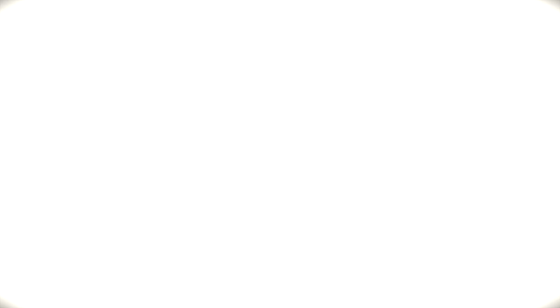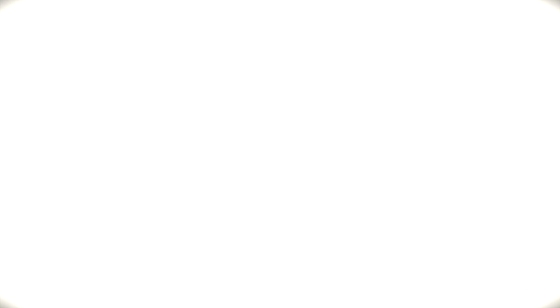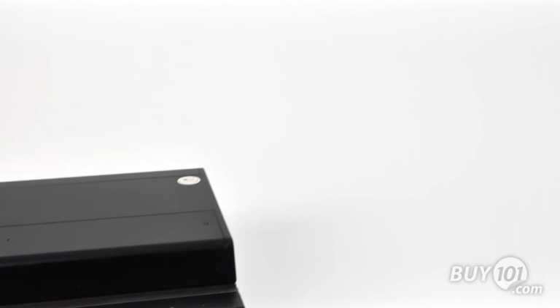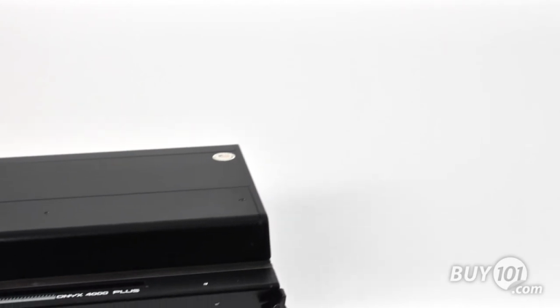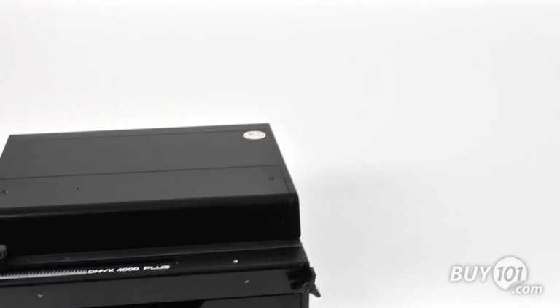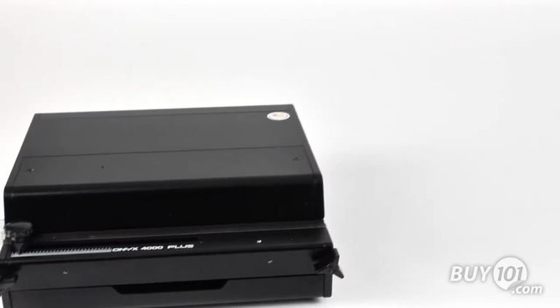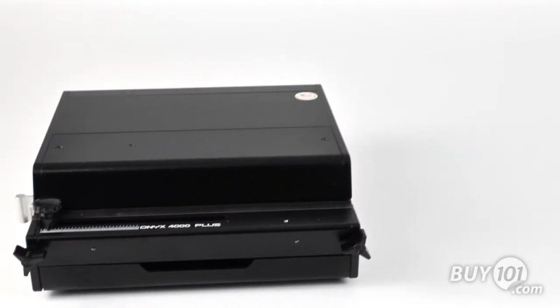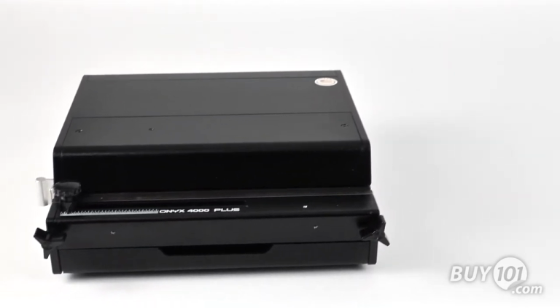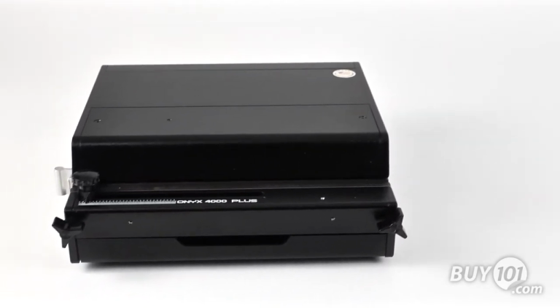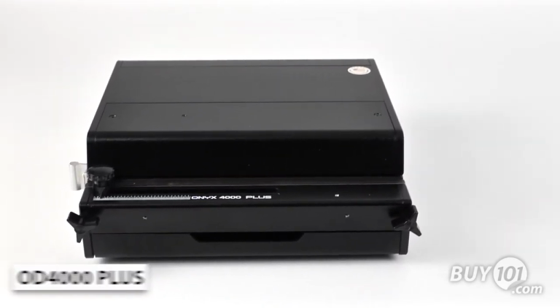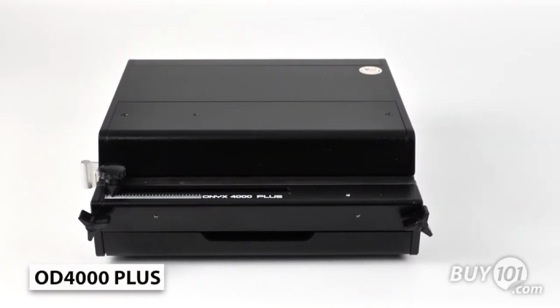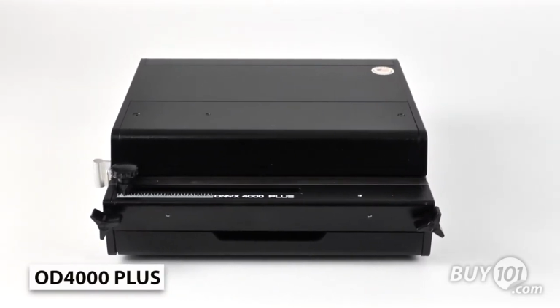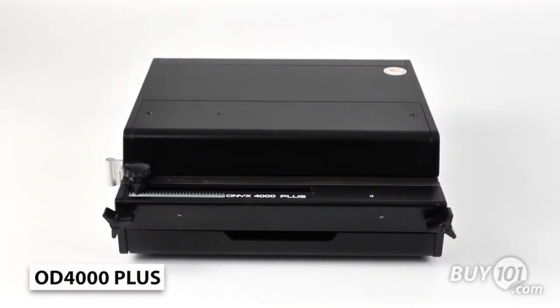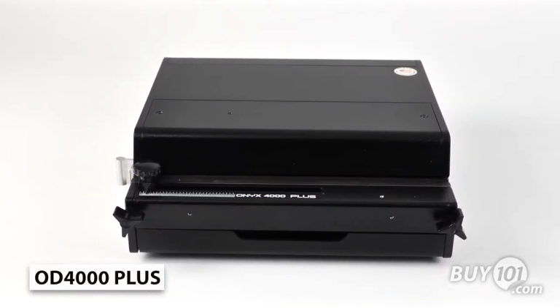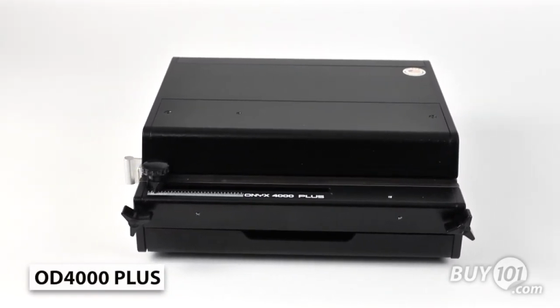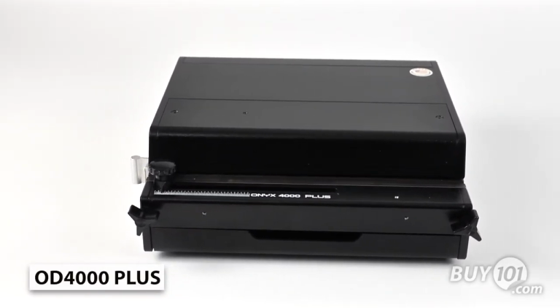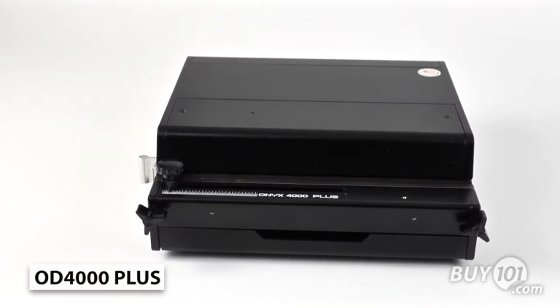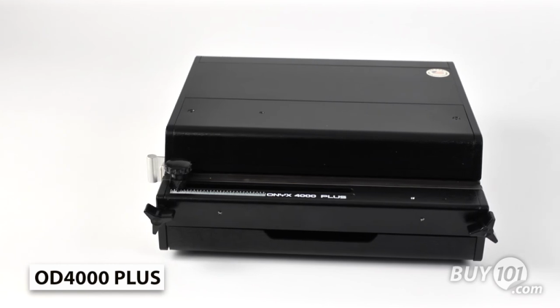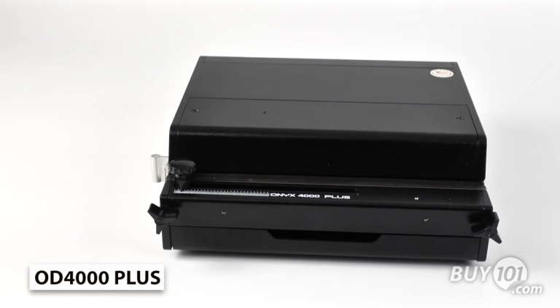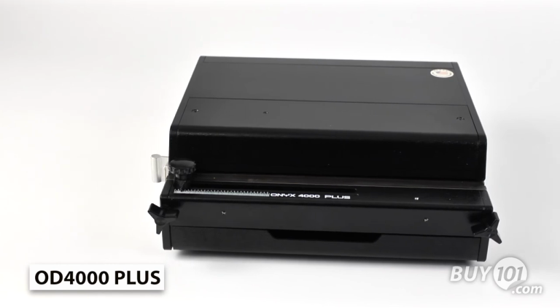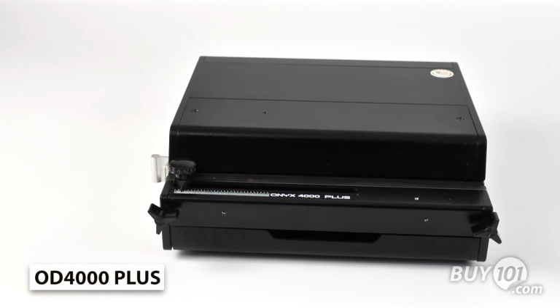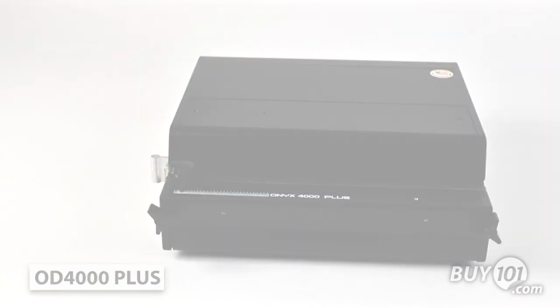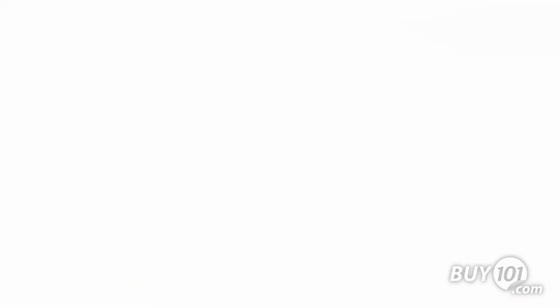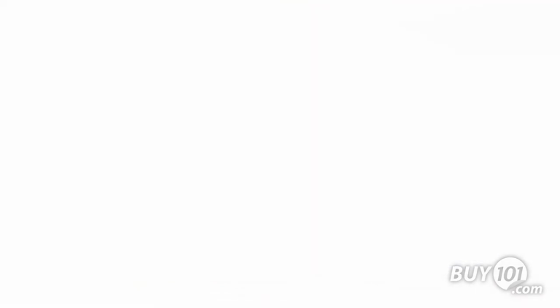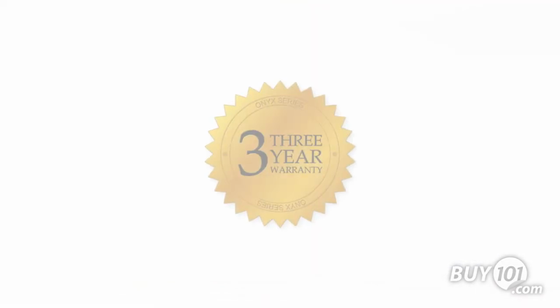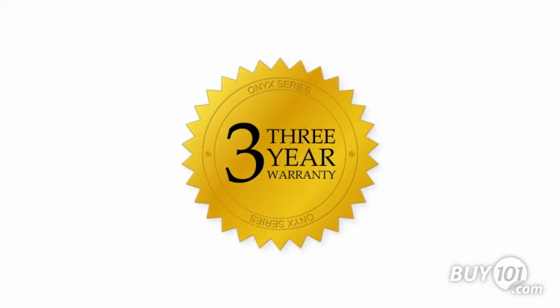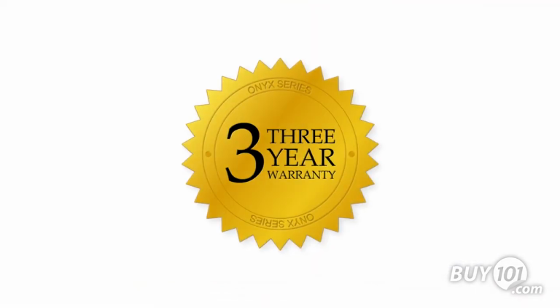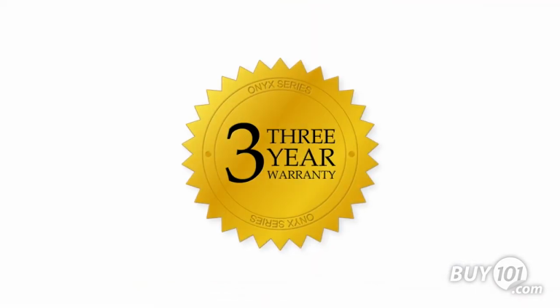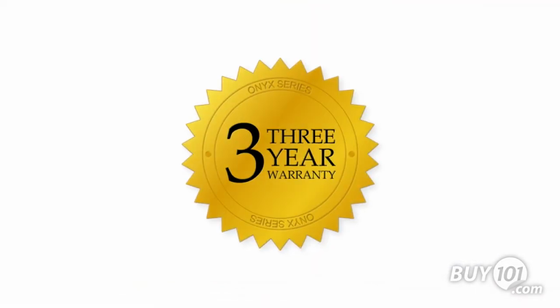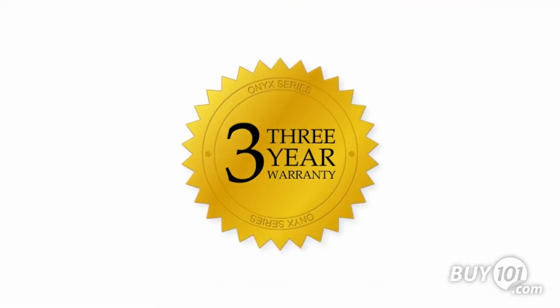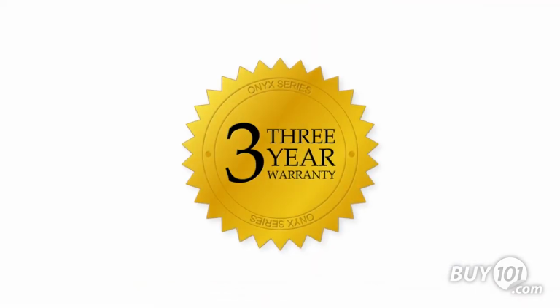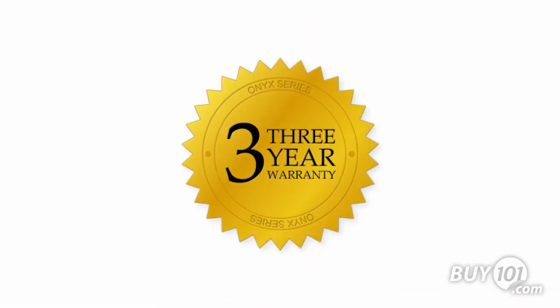In this video, we'll look at the Onyx 4000 Plus, a 12-inch open-ended interchangeable die punch by RhinoTuff. Backed by a solid 3-year manufacturer's warranty, this is a great punch.